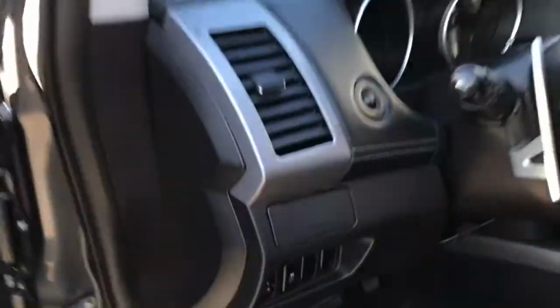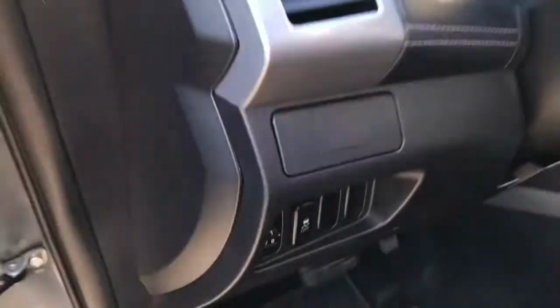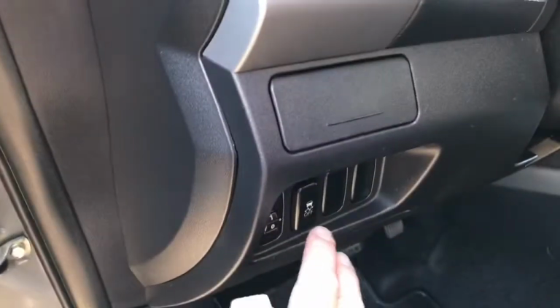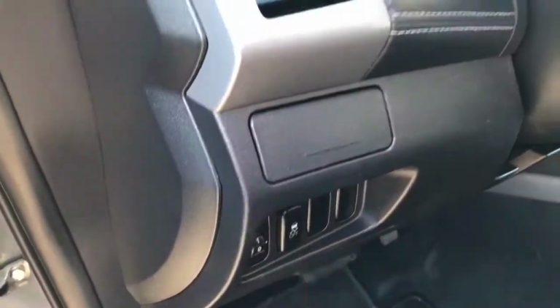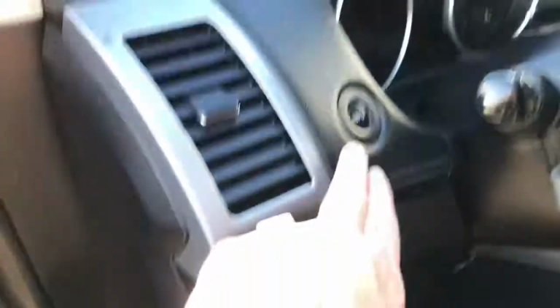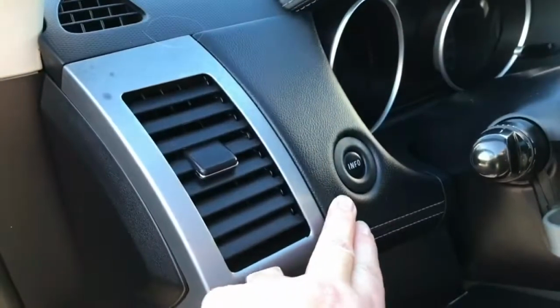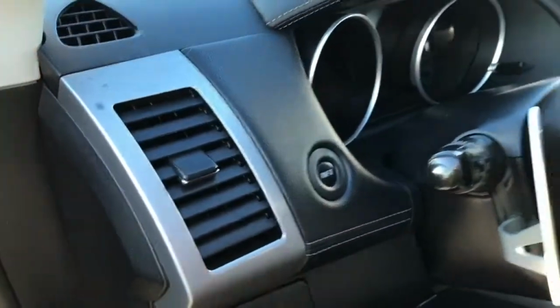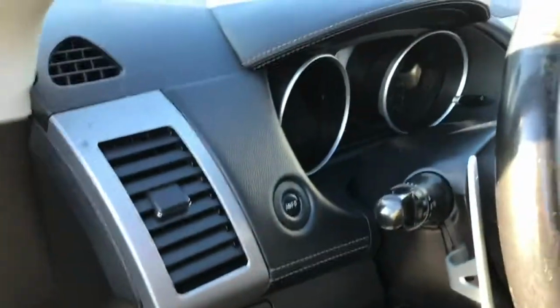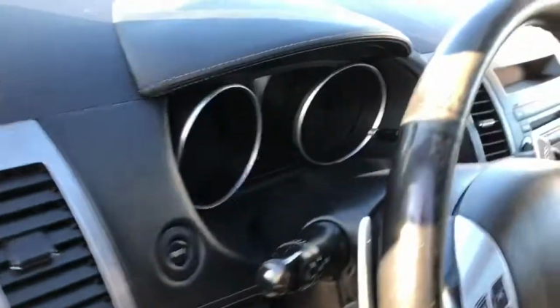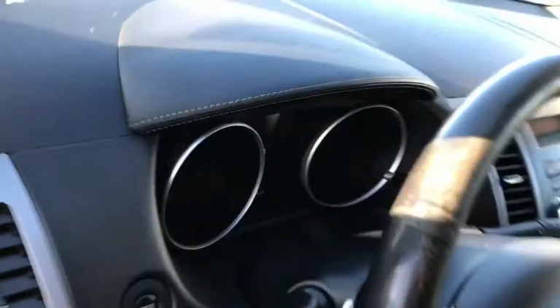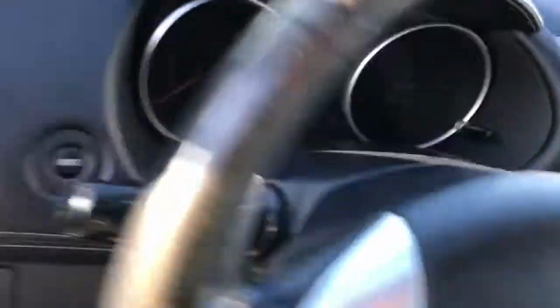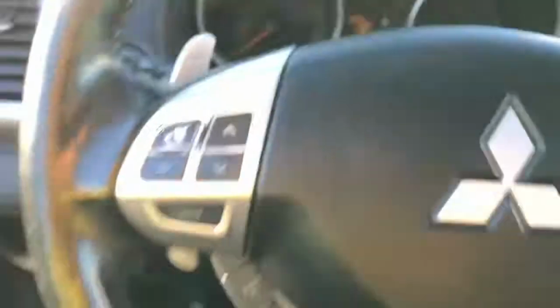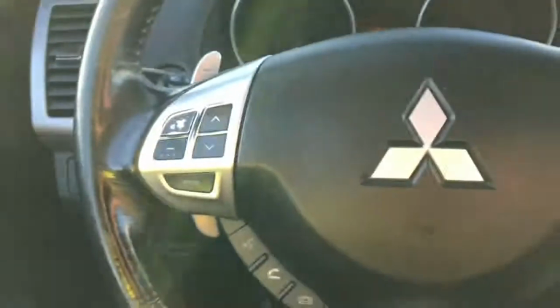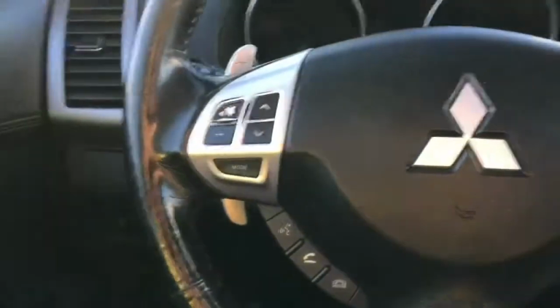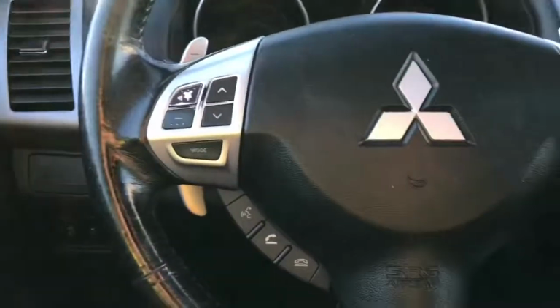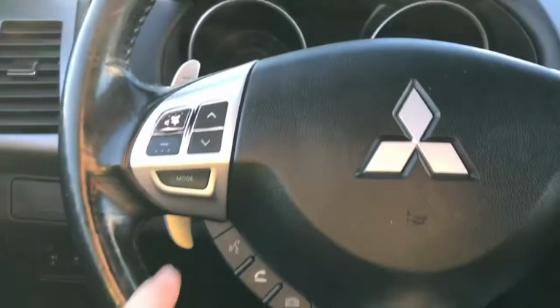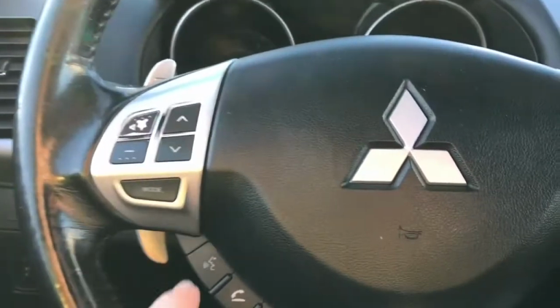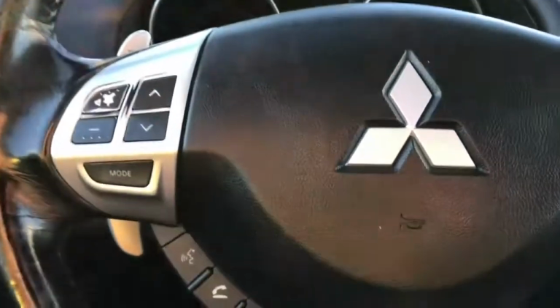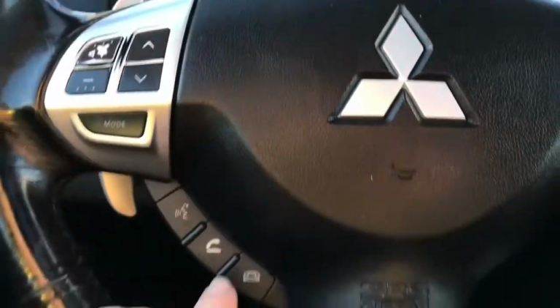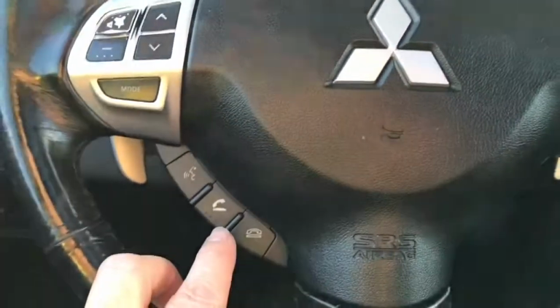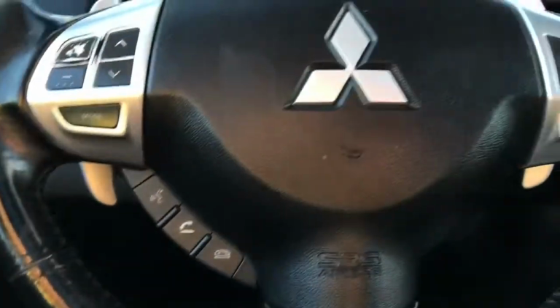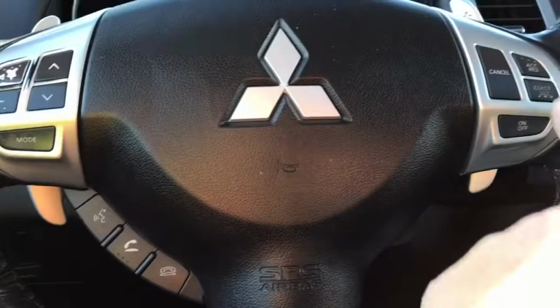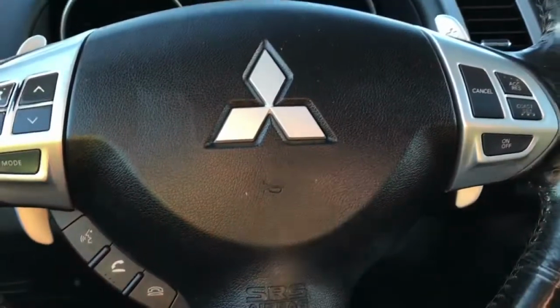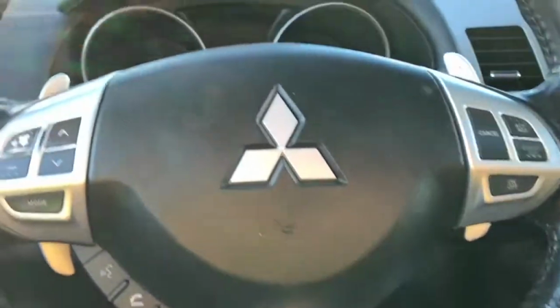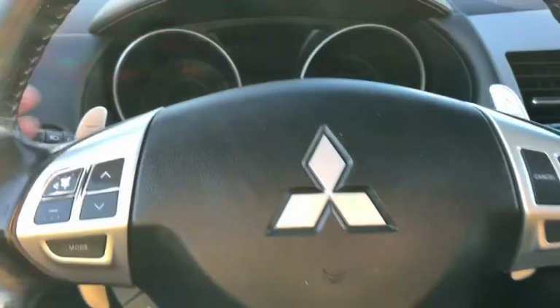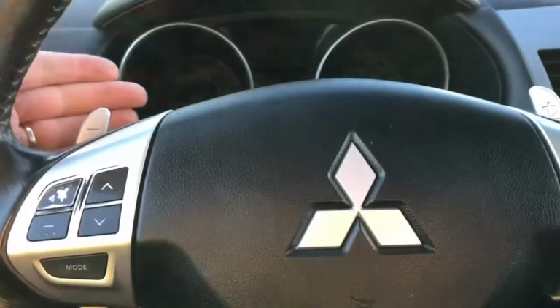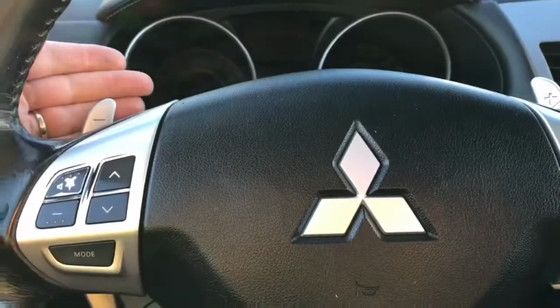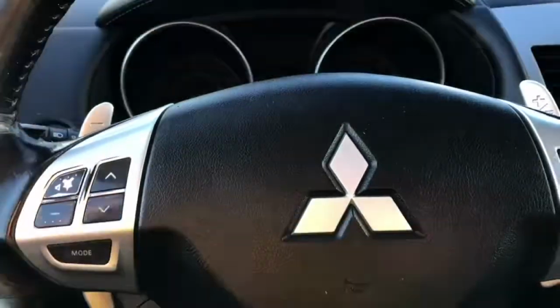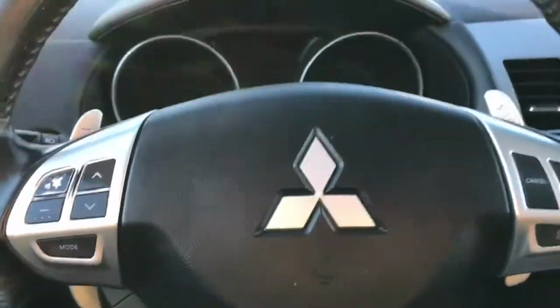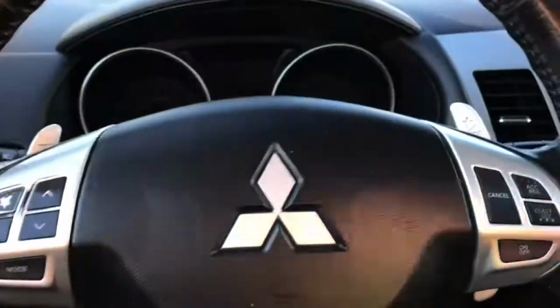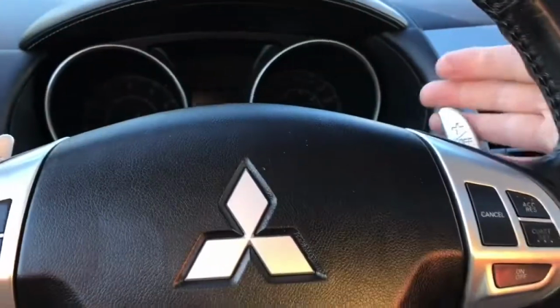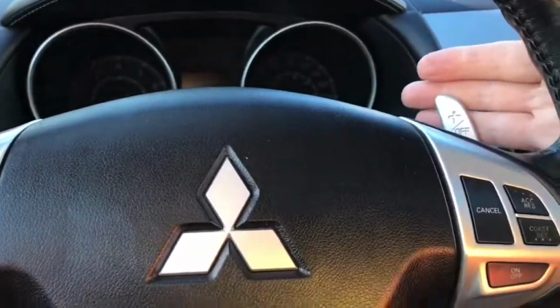You have your traction control located here and your dash information. The steering wheel can tilt, and on the face of it is your media control, as well as hands-free dialing and cruise control. You also have paddle shifters on the left and on the right.